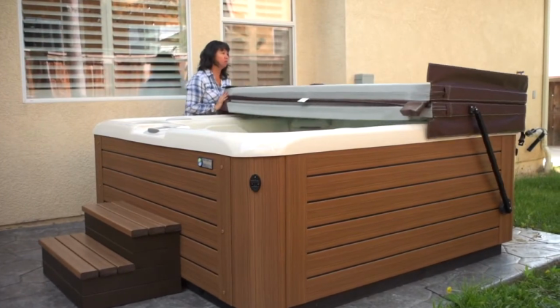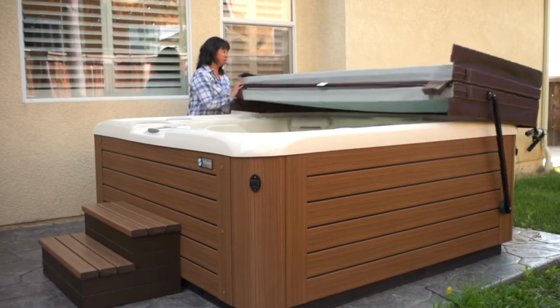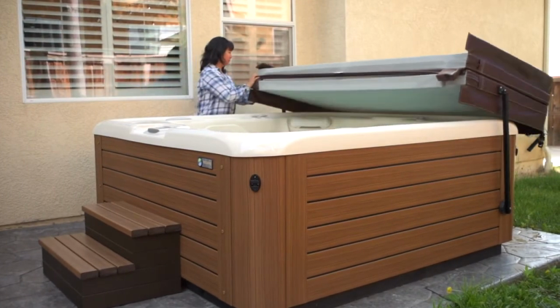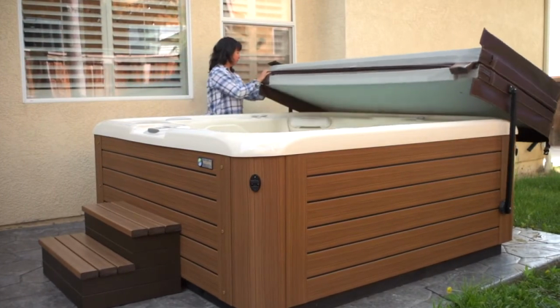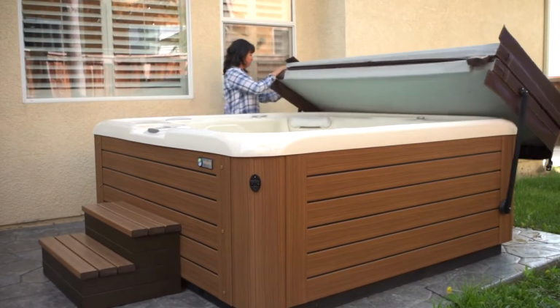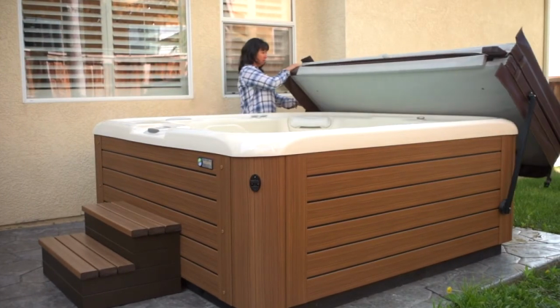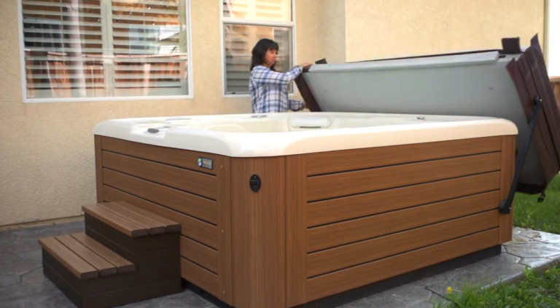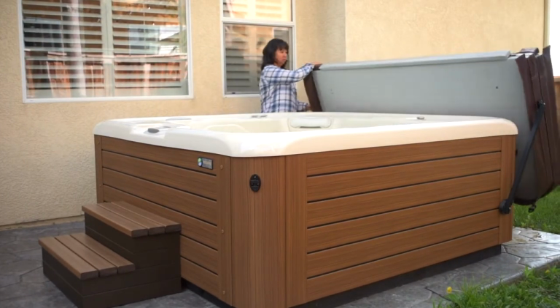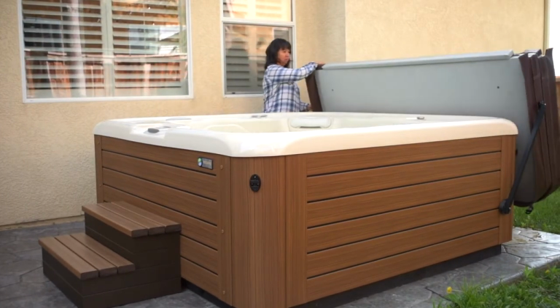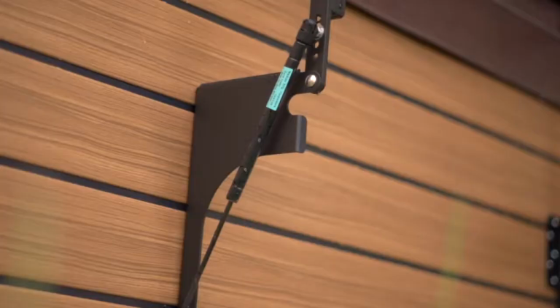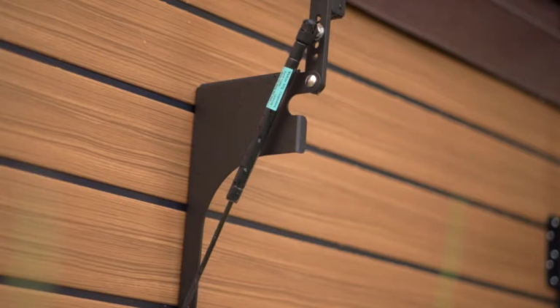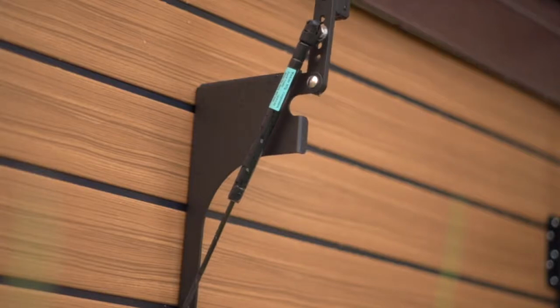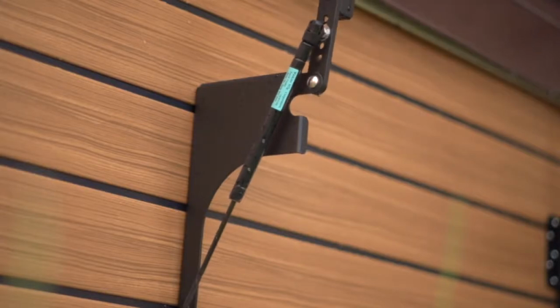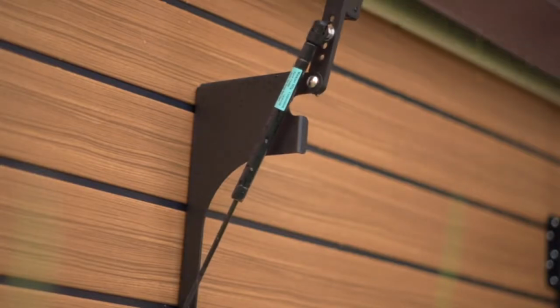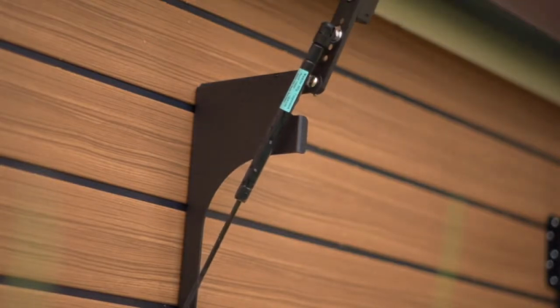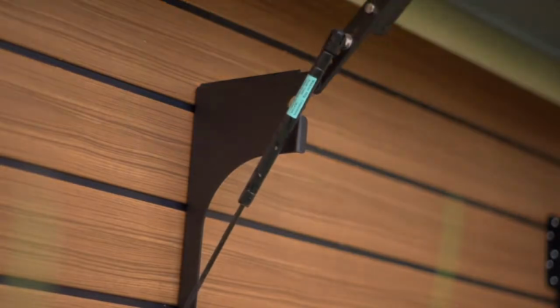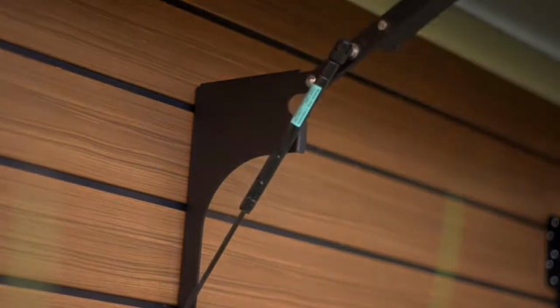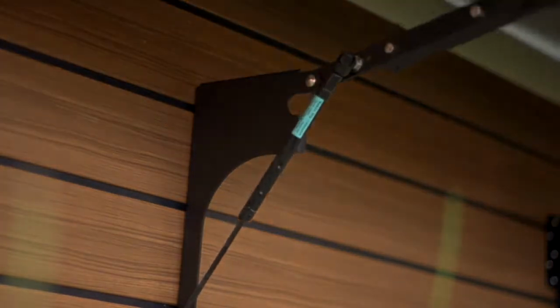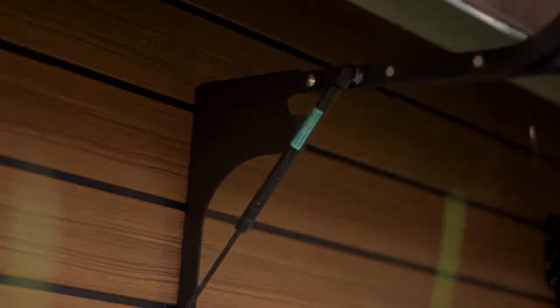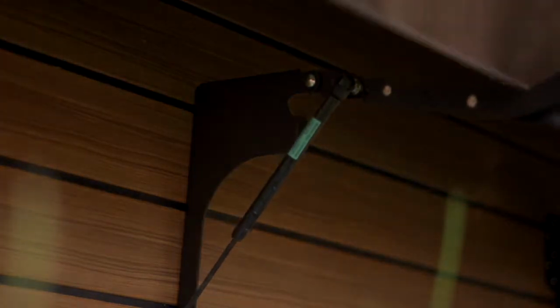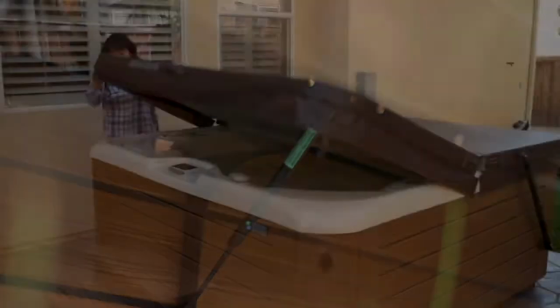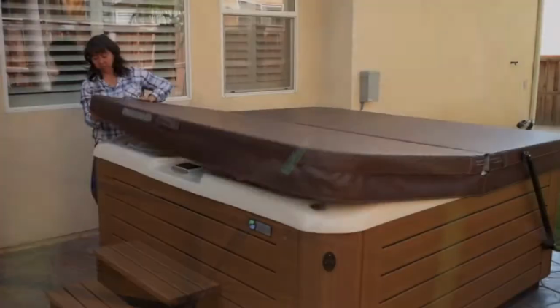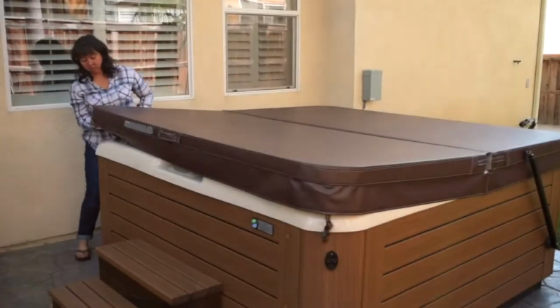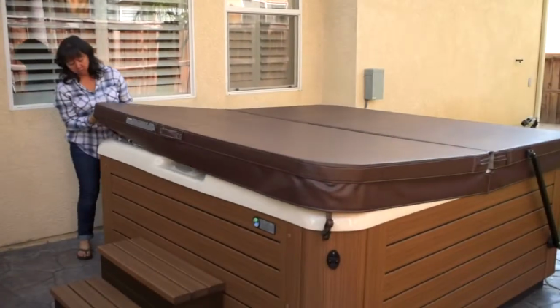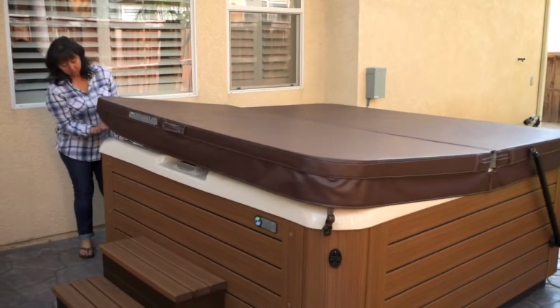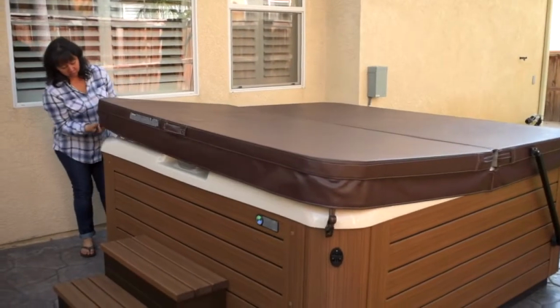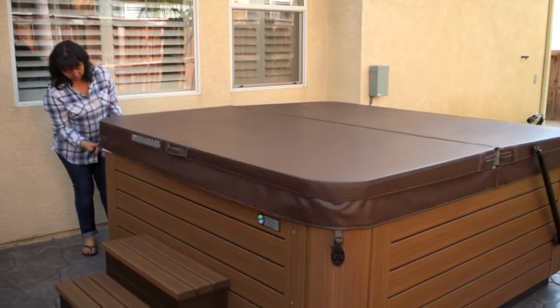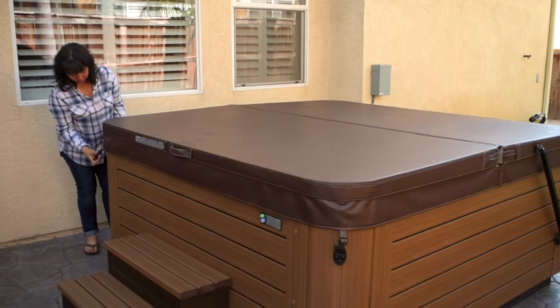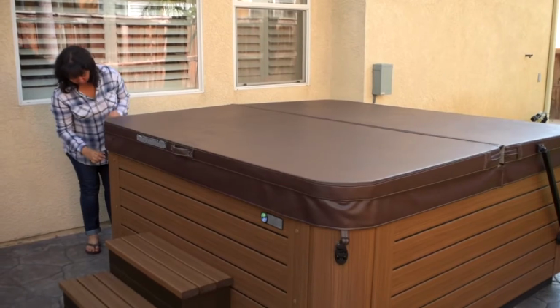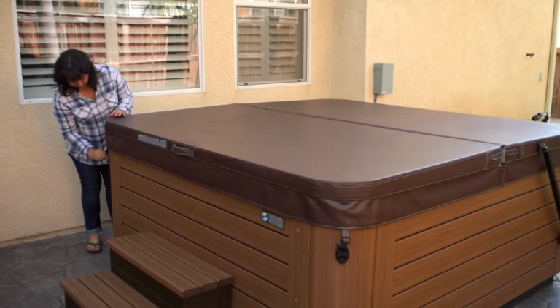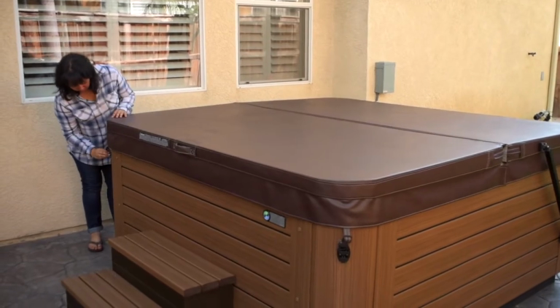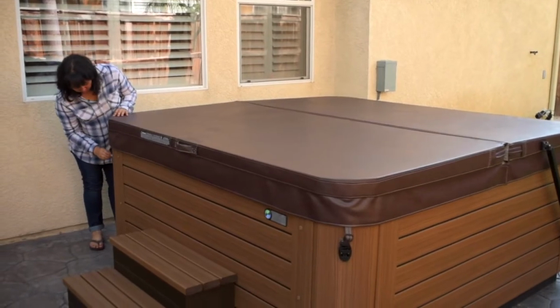This little push makes it much easier. The cover will slide to the back of the hot tub. When you're finished using the hot tub, replace your cover and lock it.